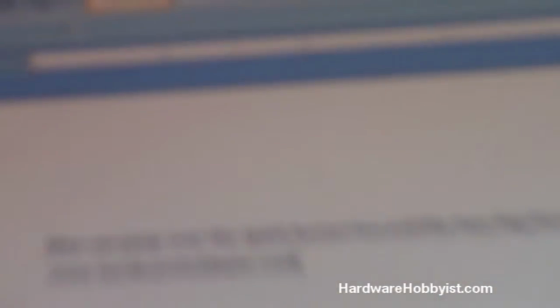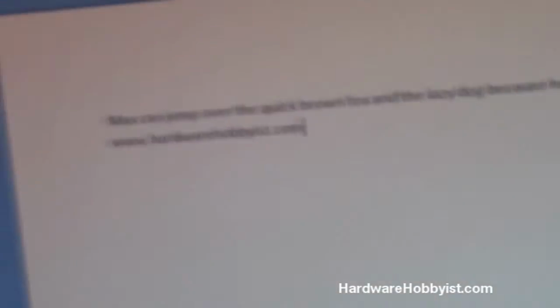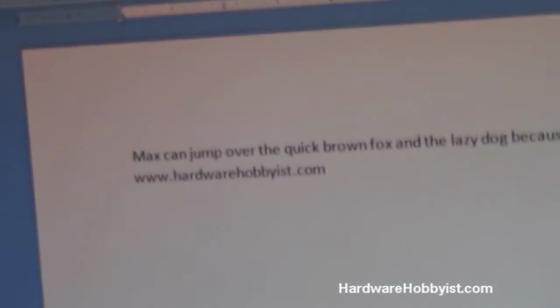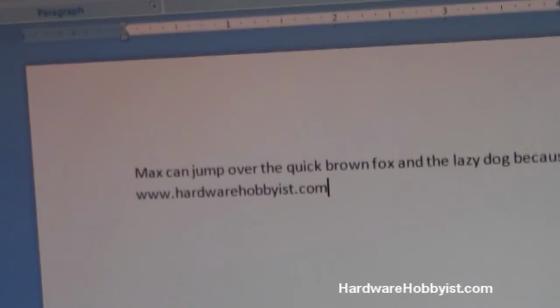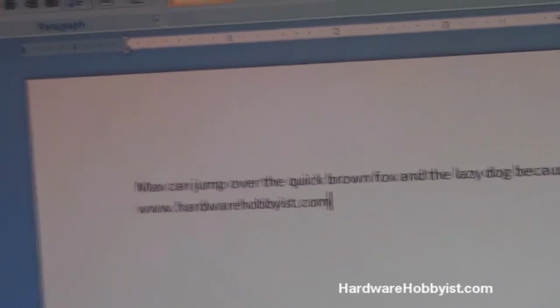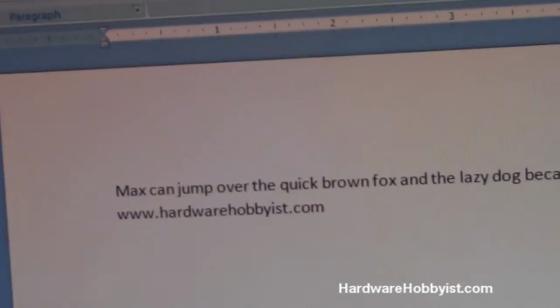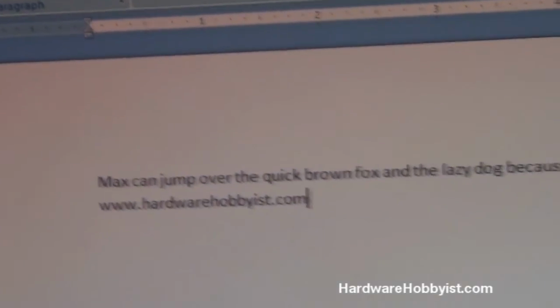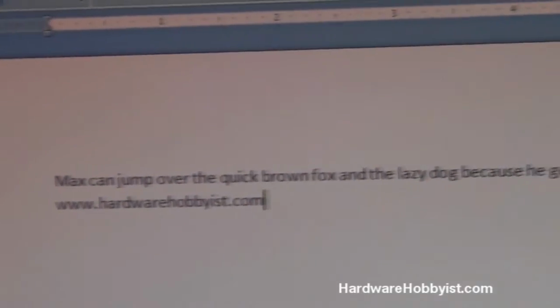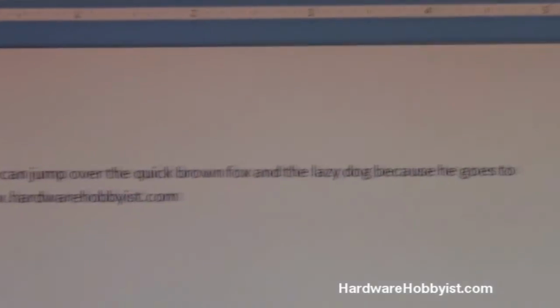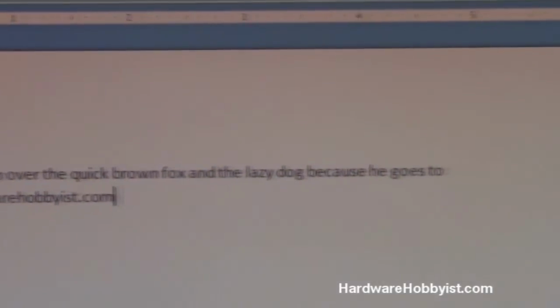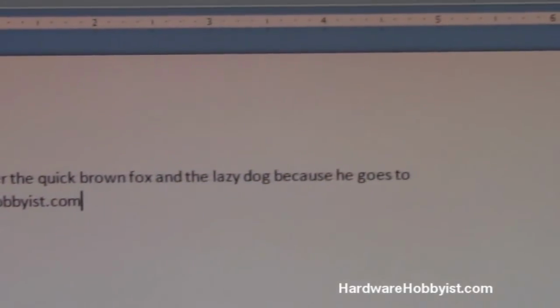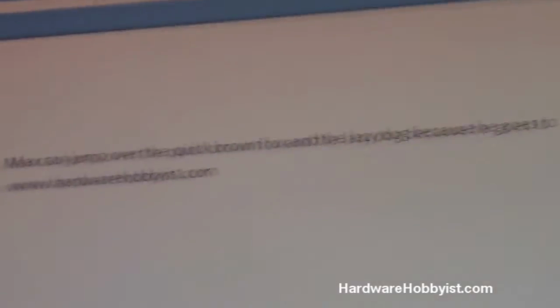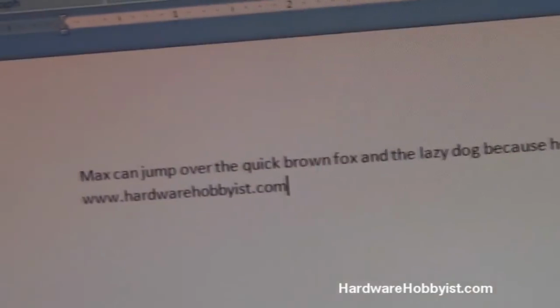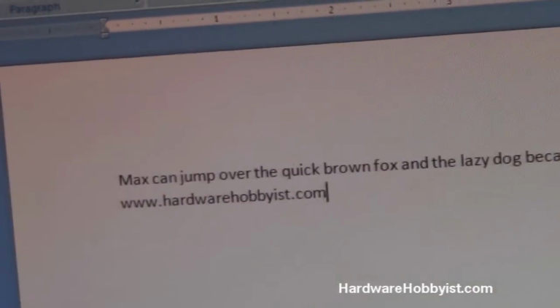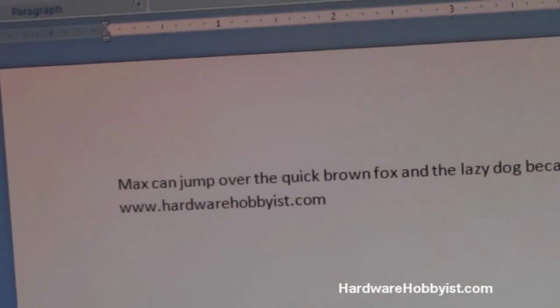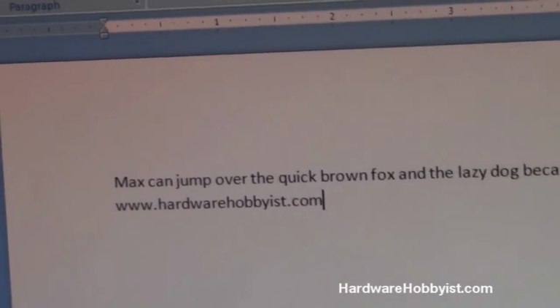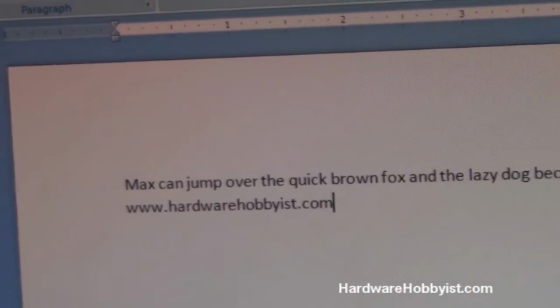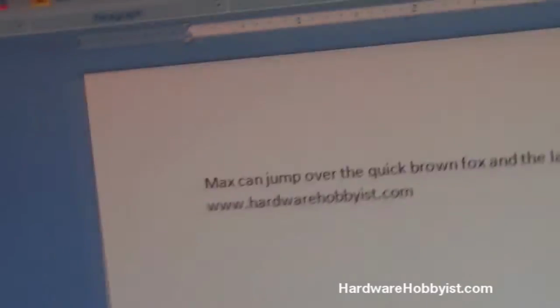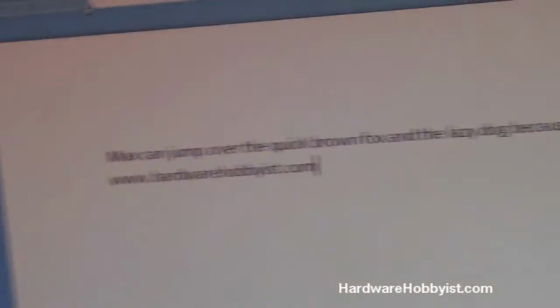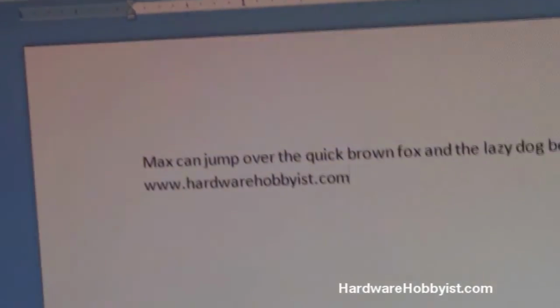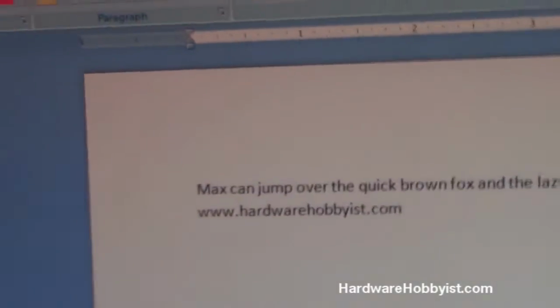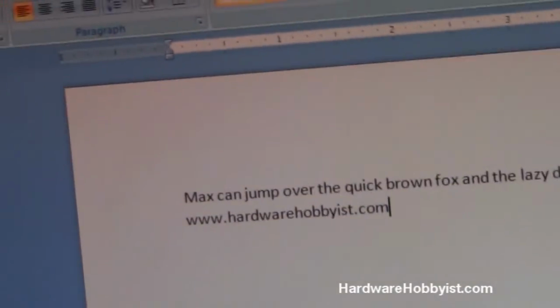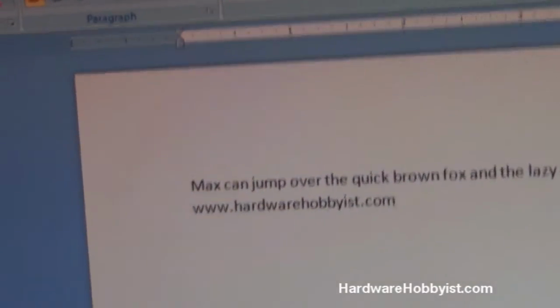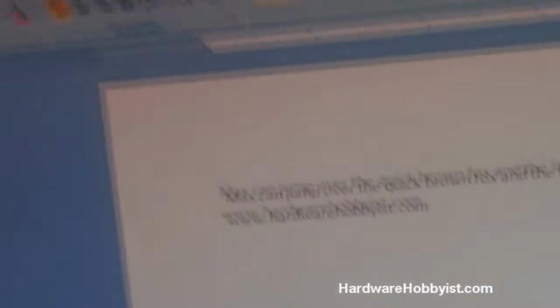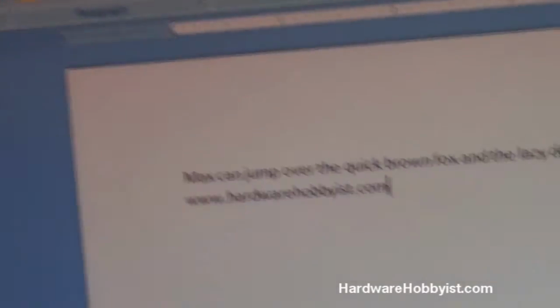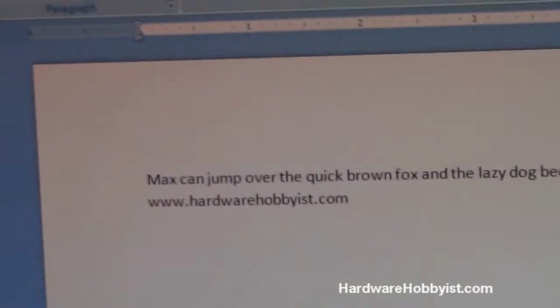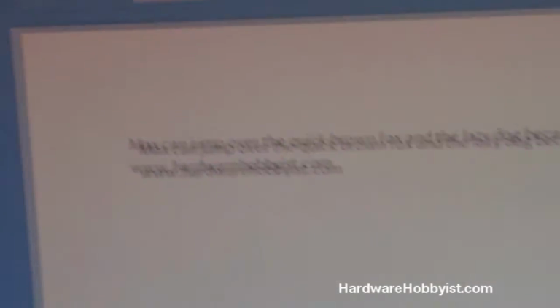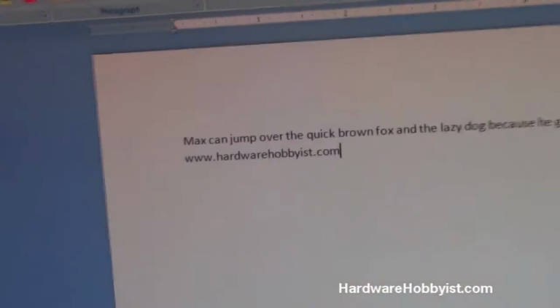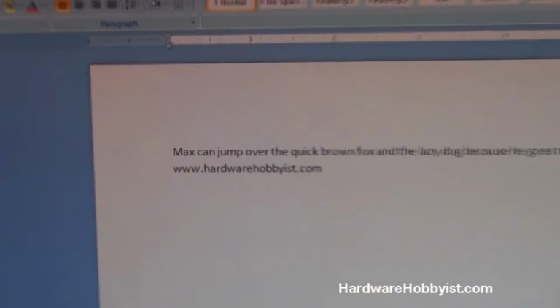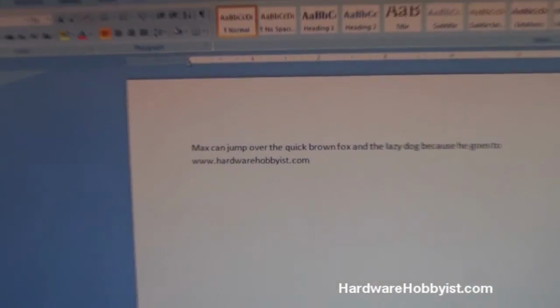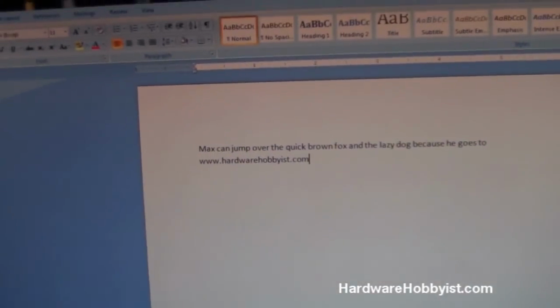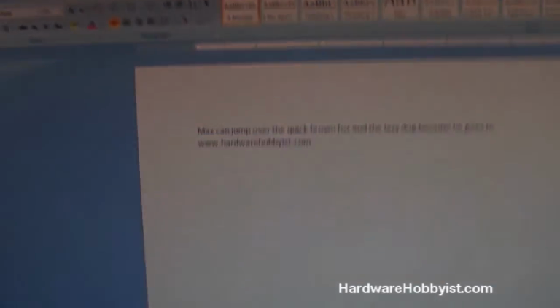"Max can jump over the quick brown fox and the lazy dog because he goes to www.hardwarehobbyist.com." Please rate, comment, and subscribe, guys — thanks a lot for watching. Hardware Hobbies out.